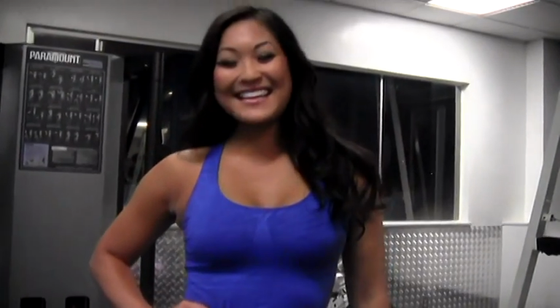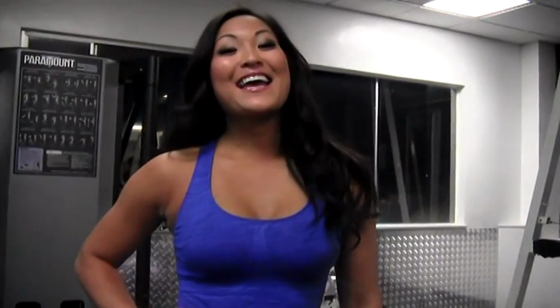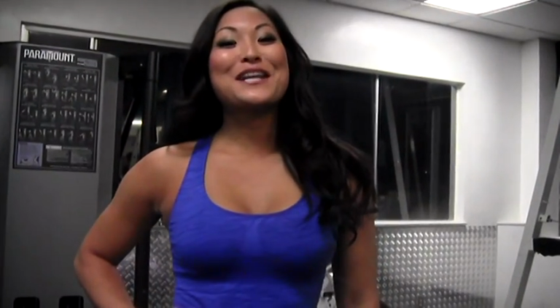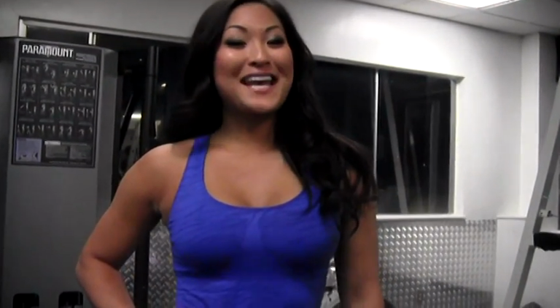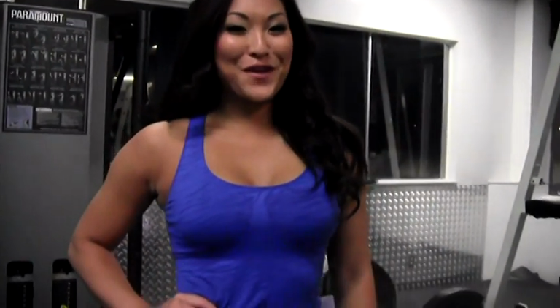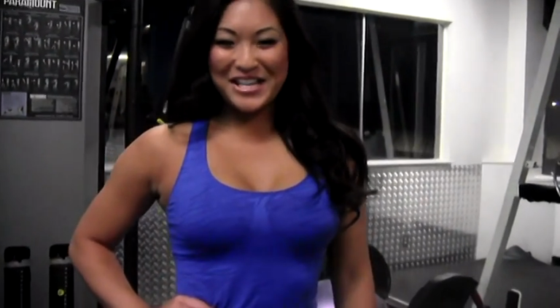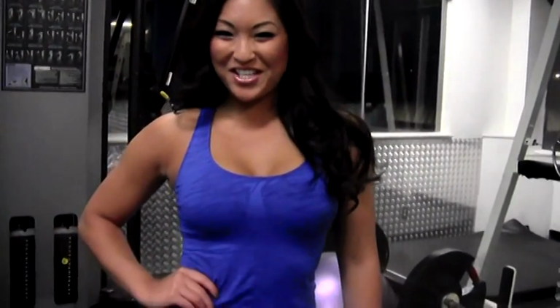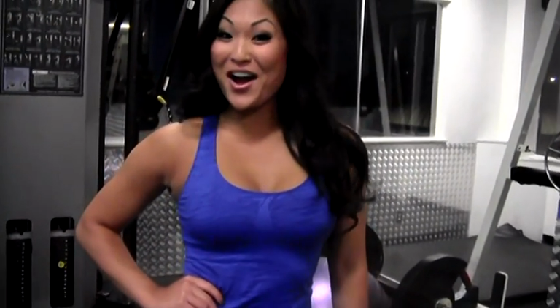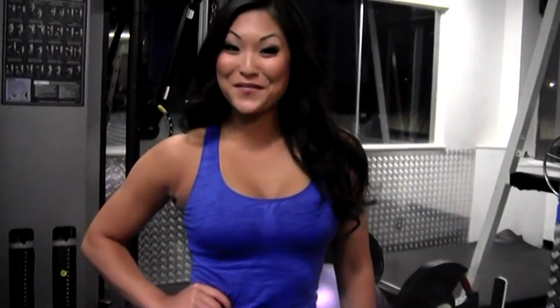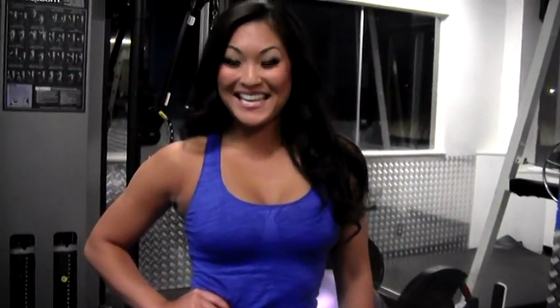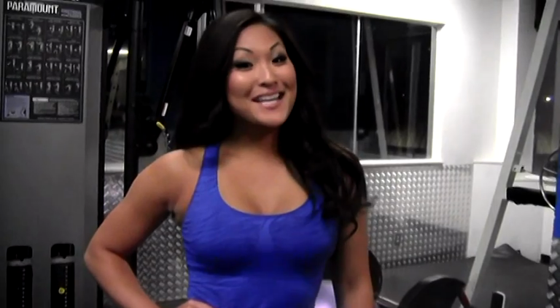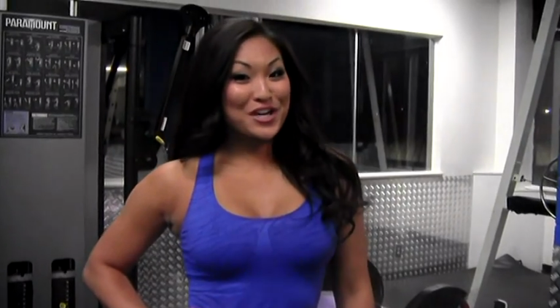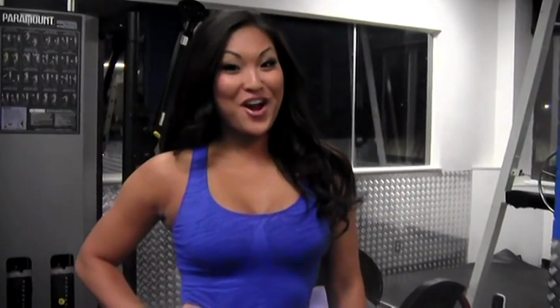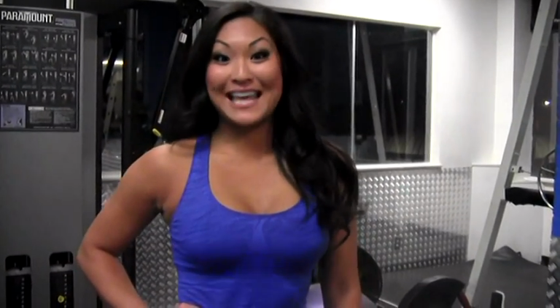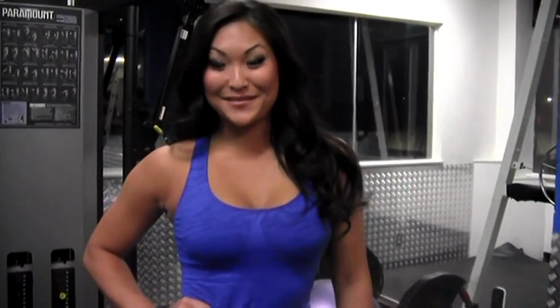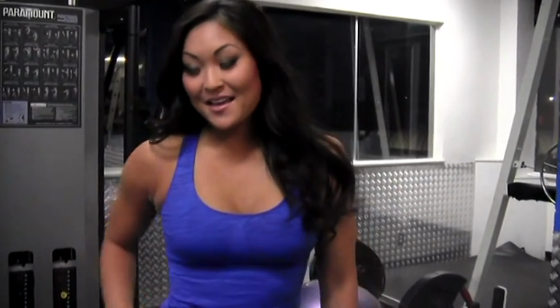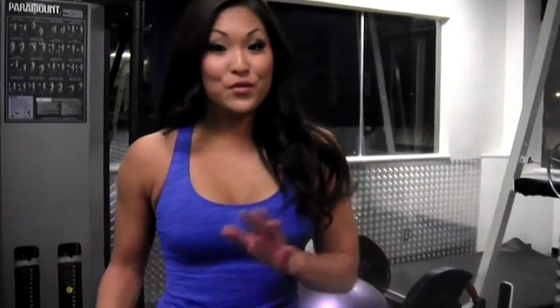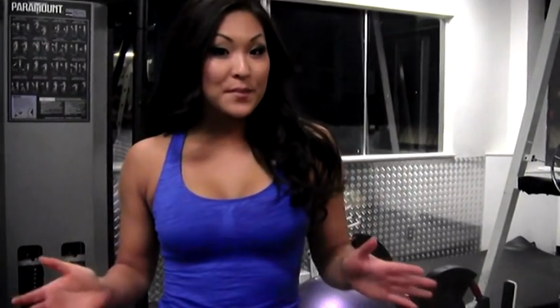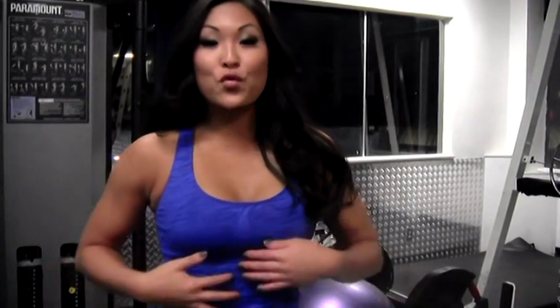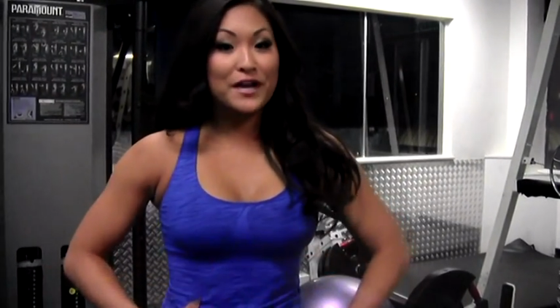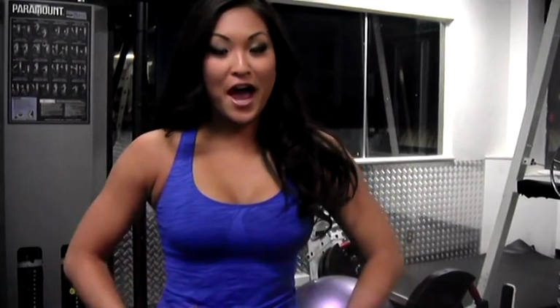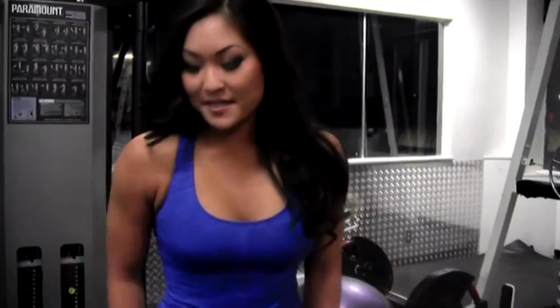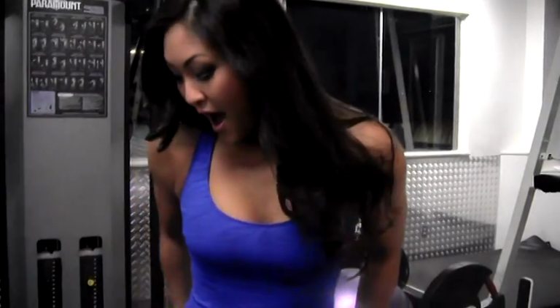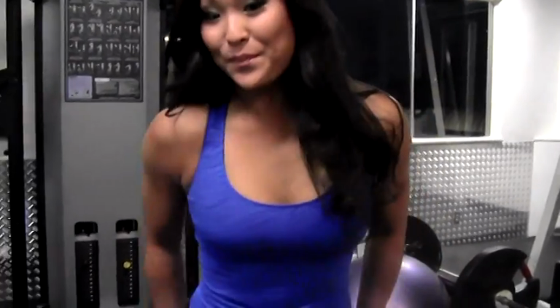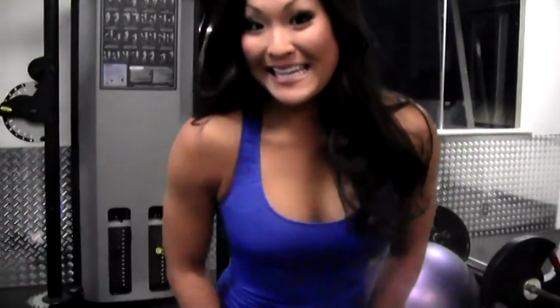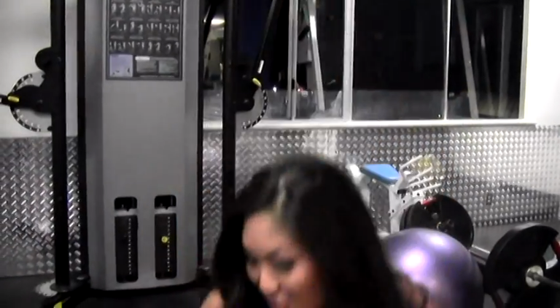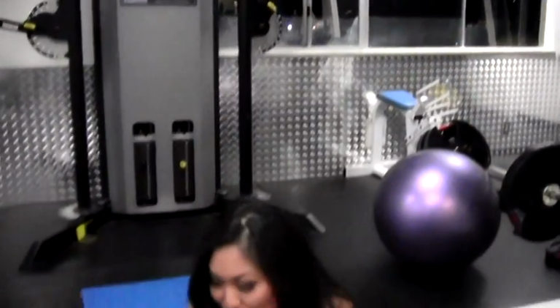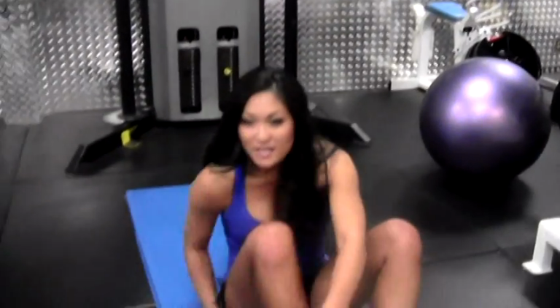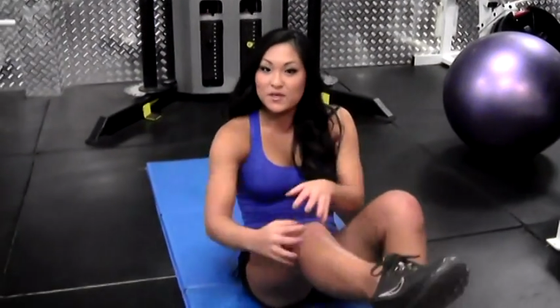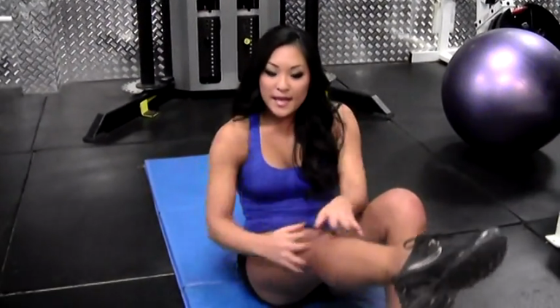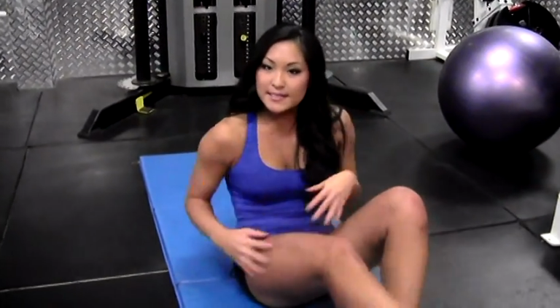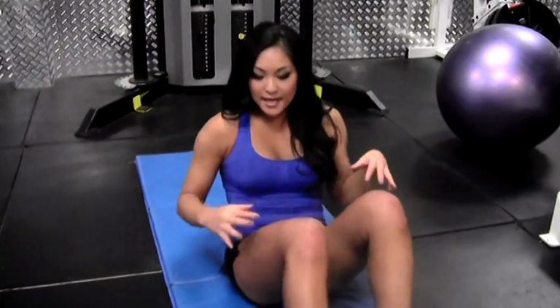Hi guys, my name is Angela Fong and you're watching Knockout Fit. Today's workout is leg lifts. Really simple, great for your abs and also keeps your legs nice and tight.